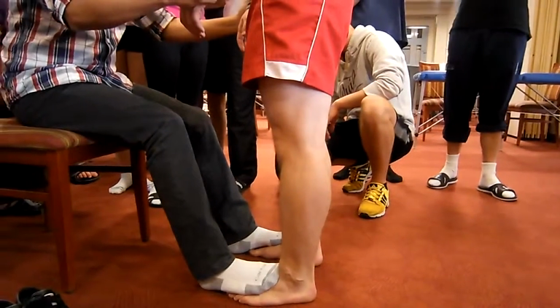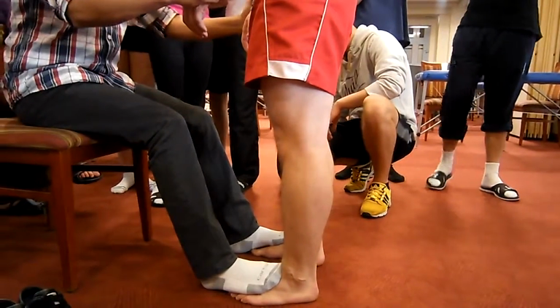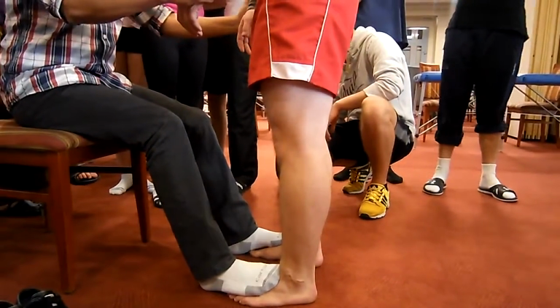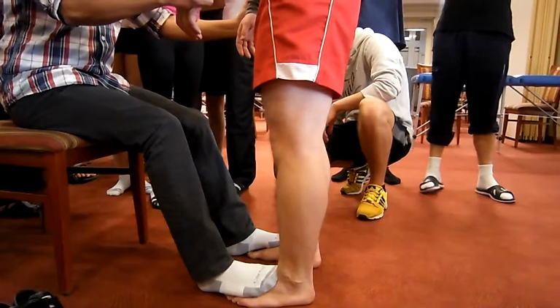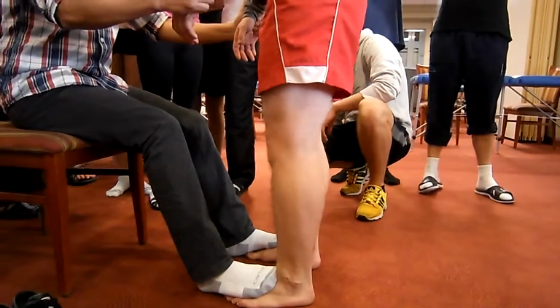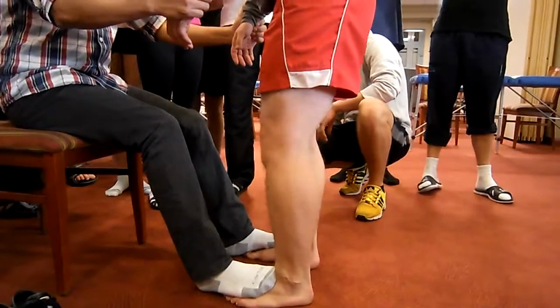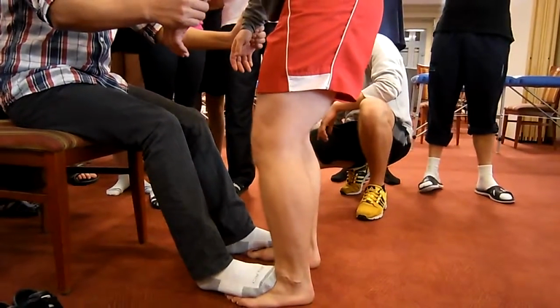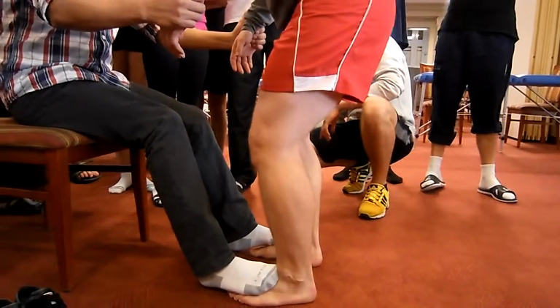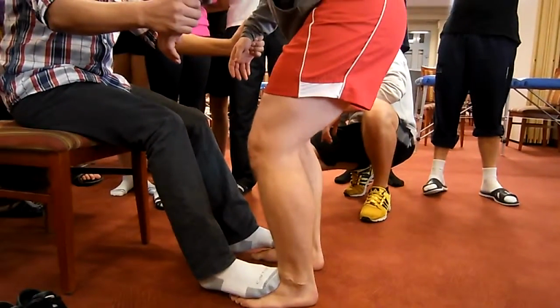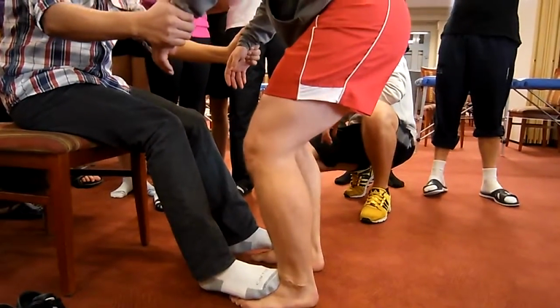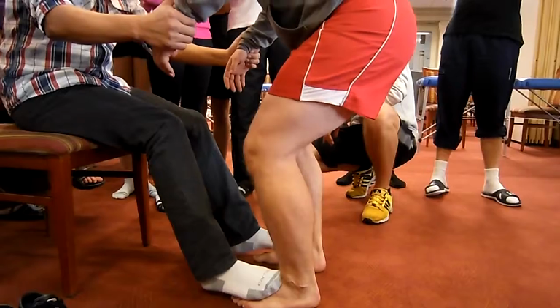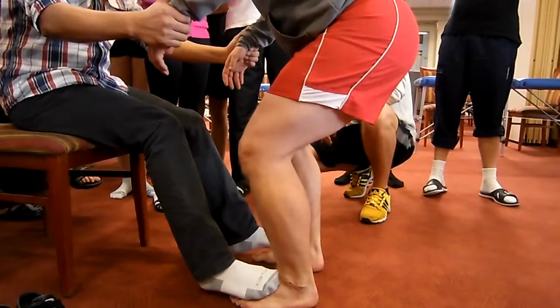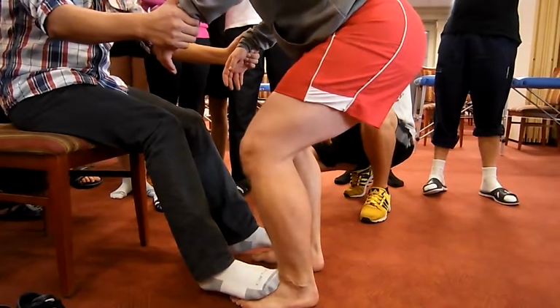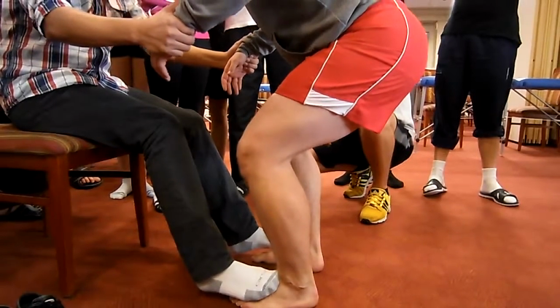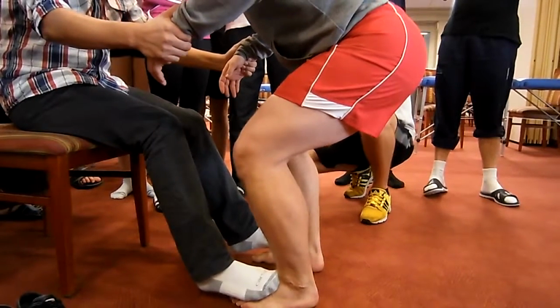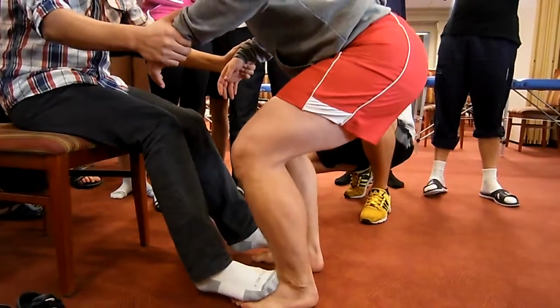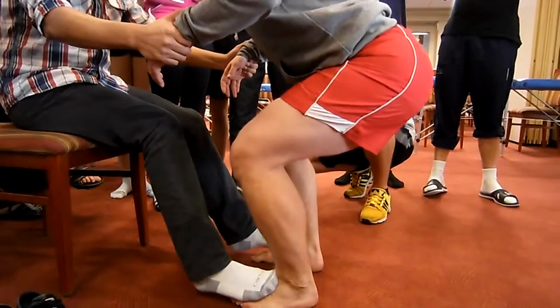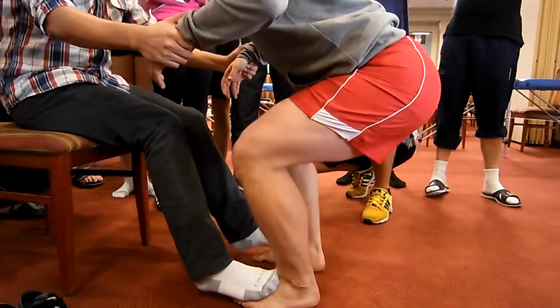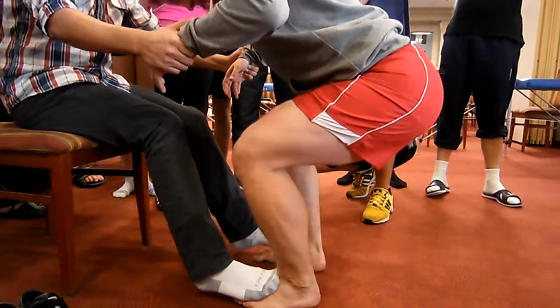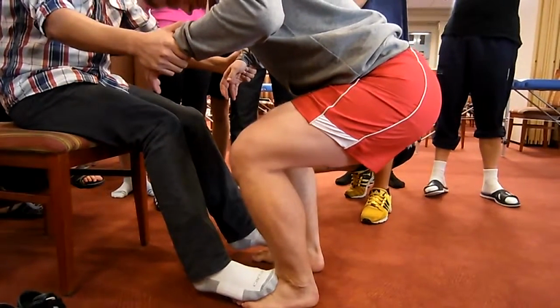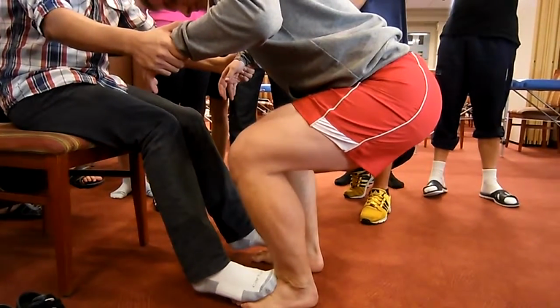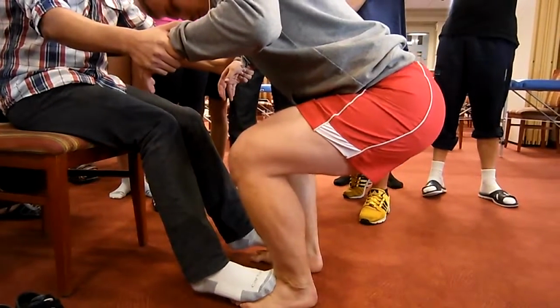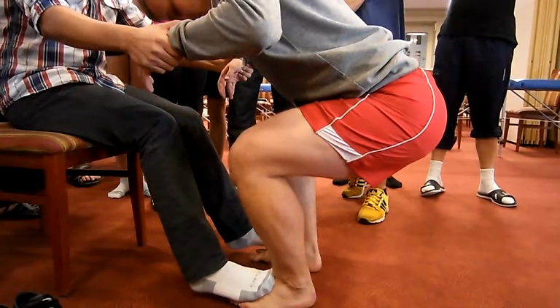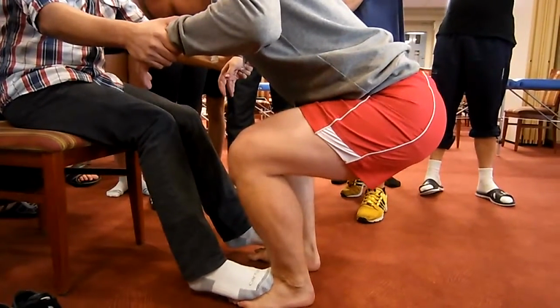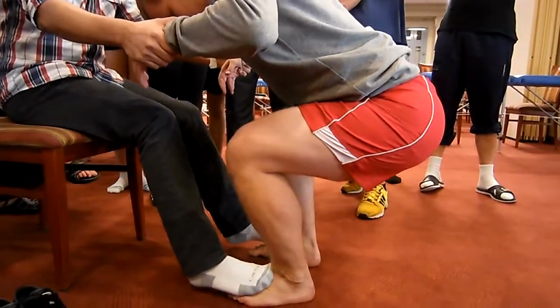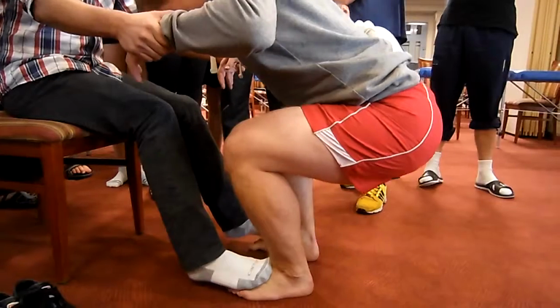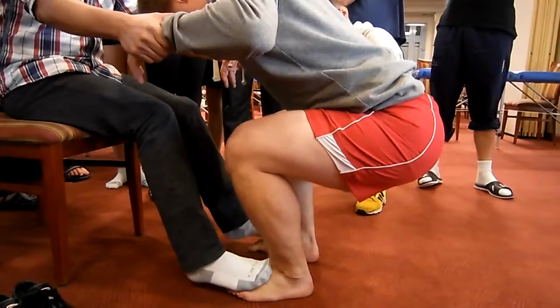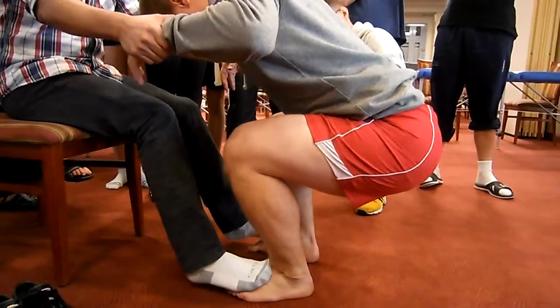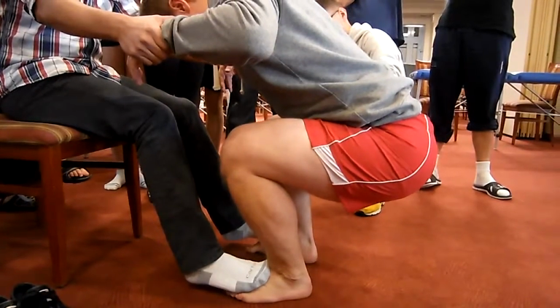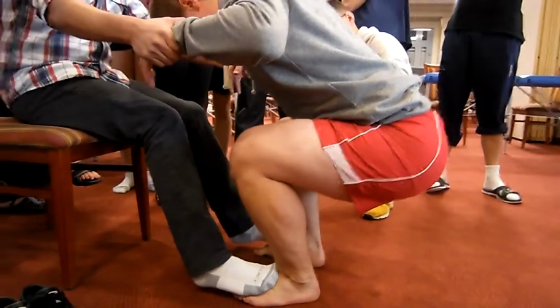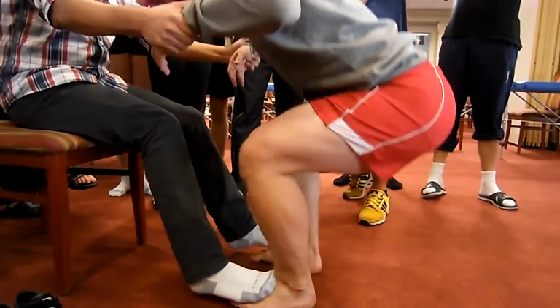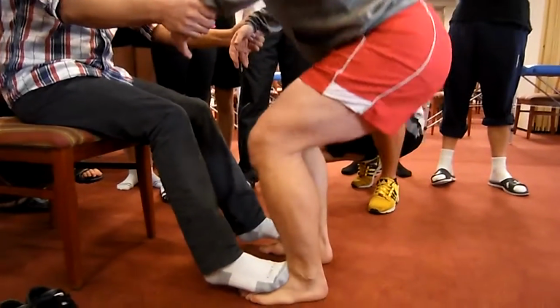It's nice and easy. Good. And come on back. Come on back. Good.